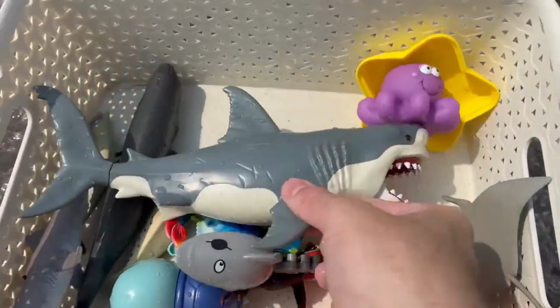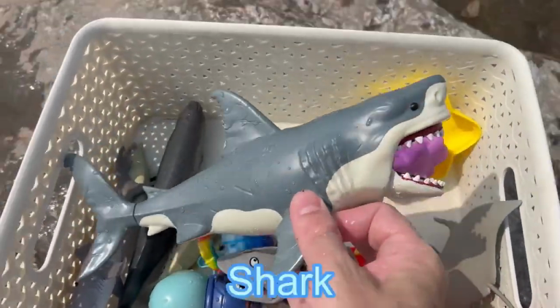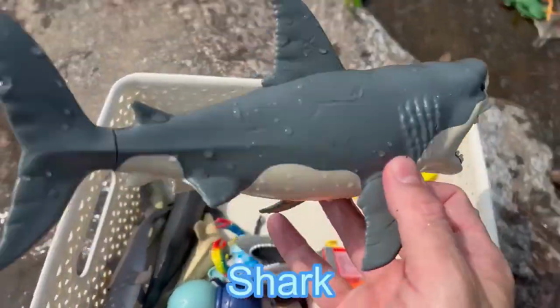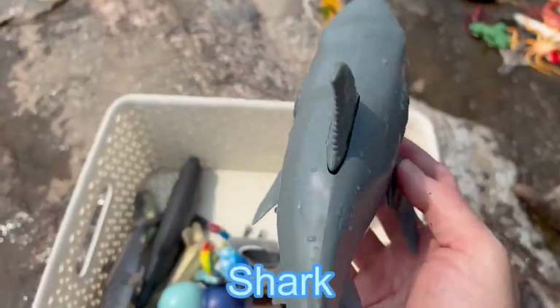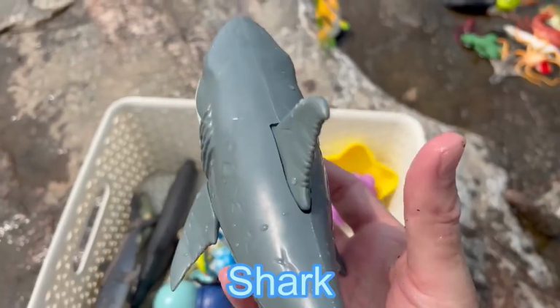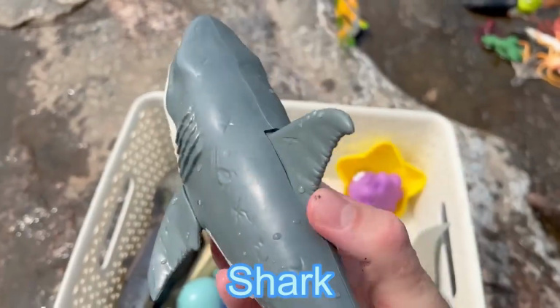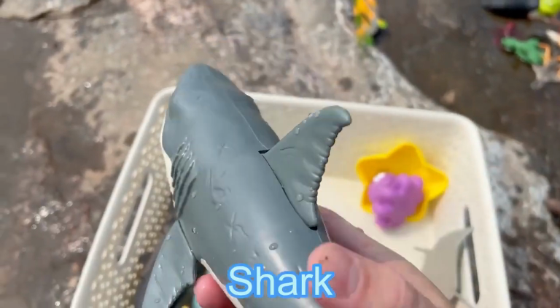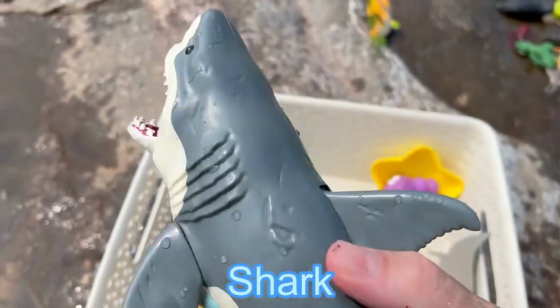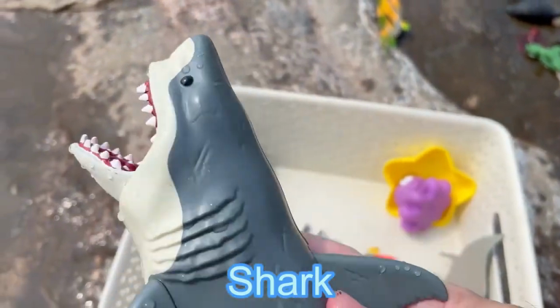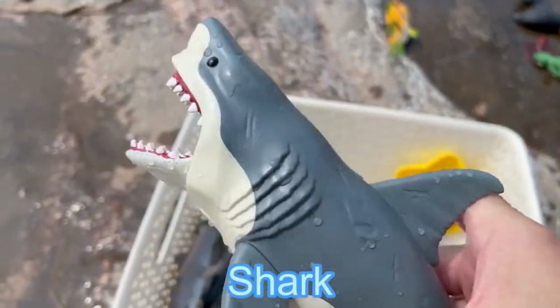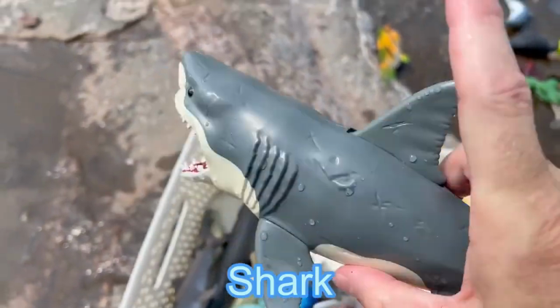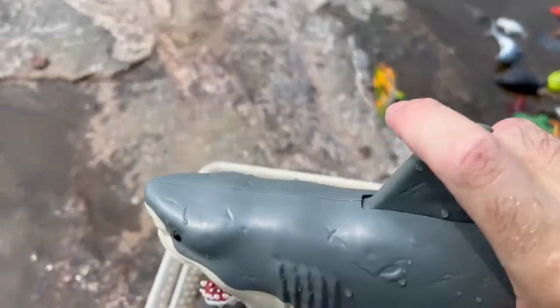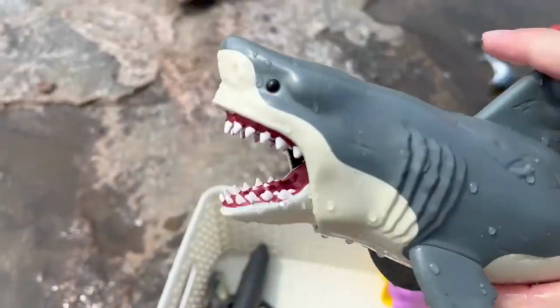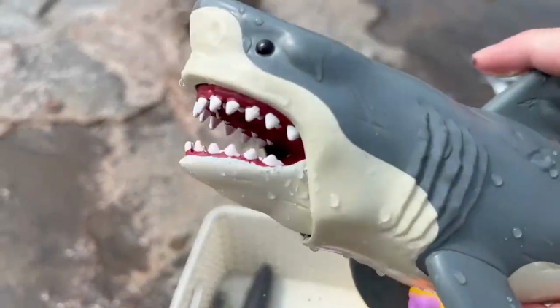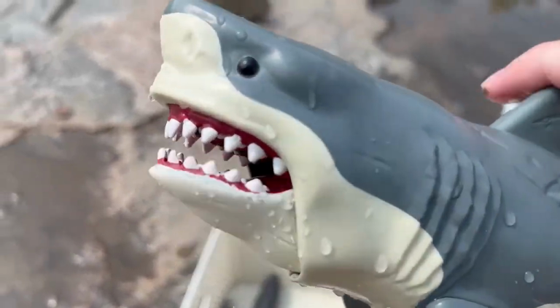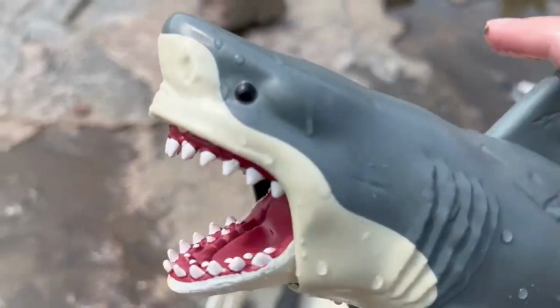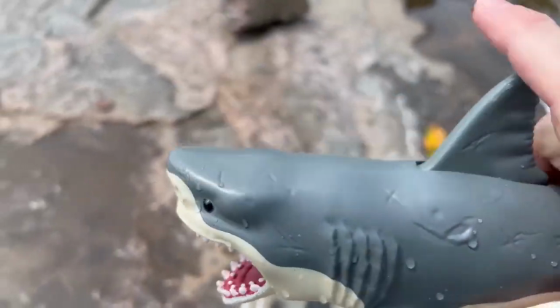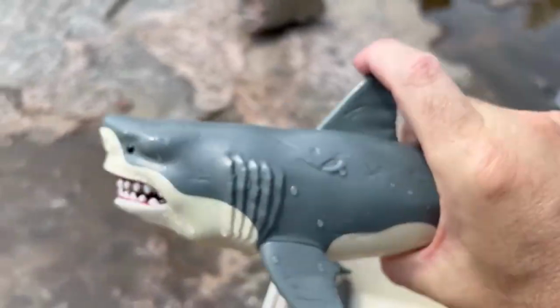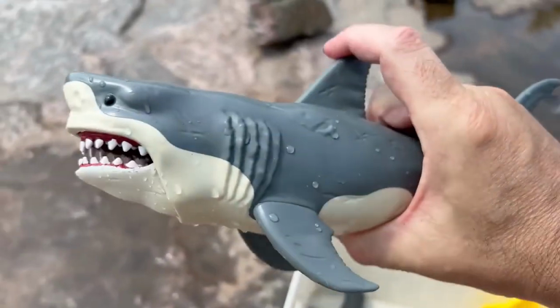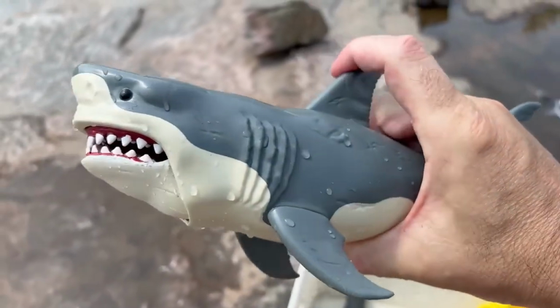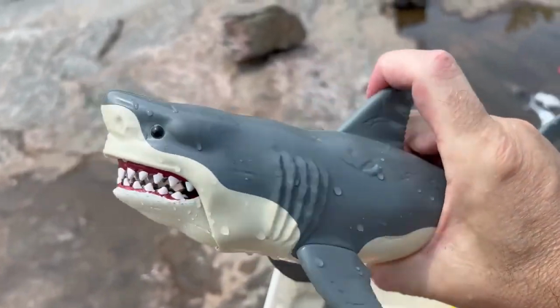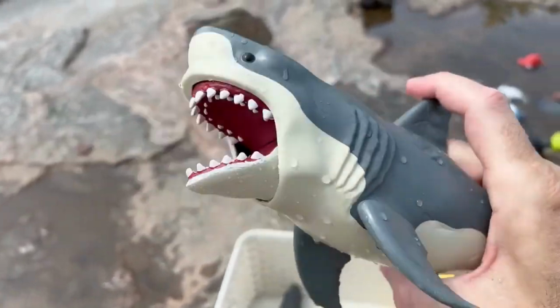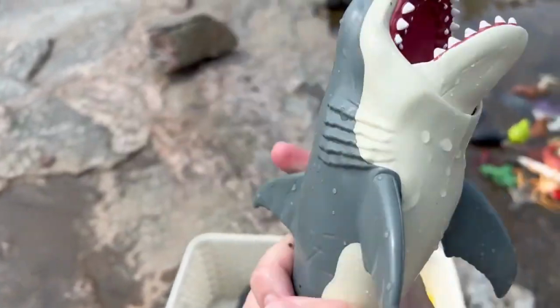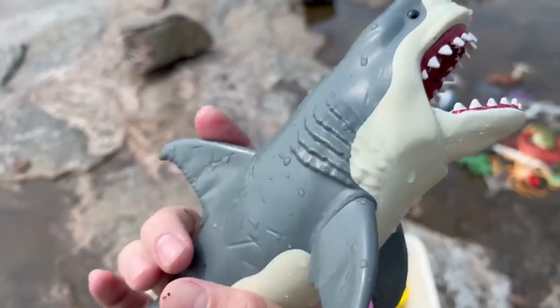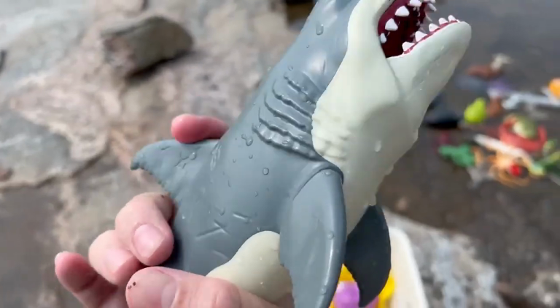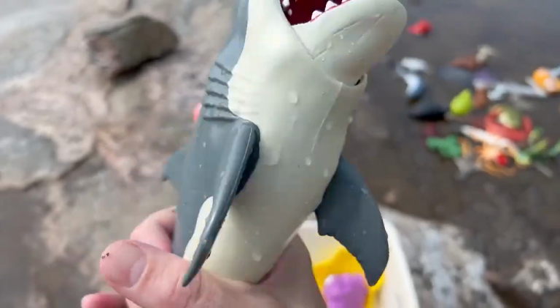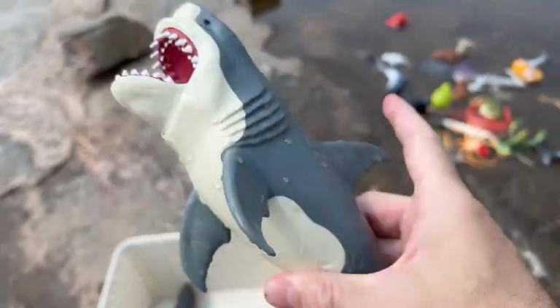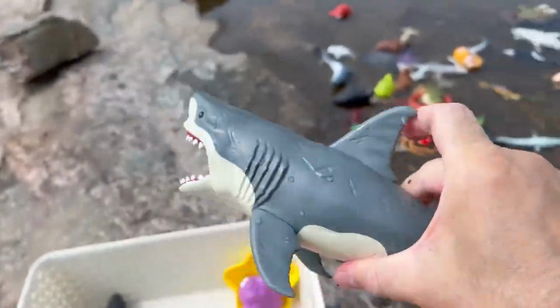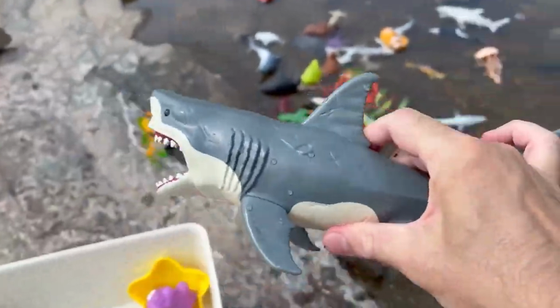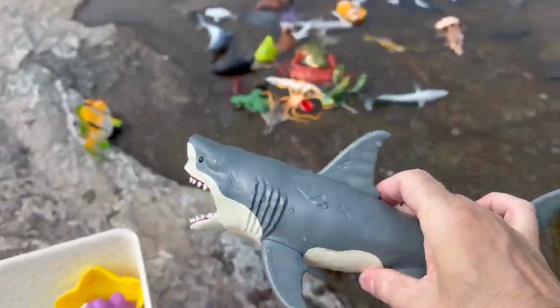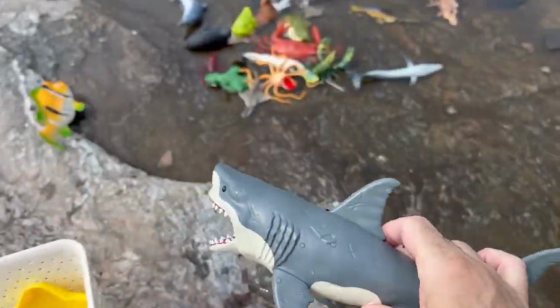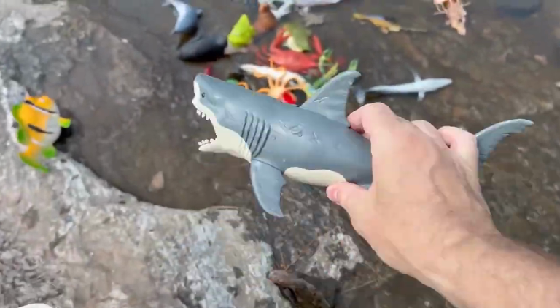And we have a shark. It's a biting shark. Let's put the shark down in the water.